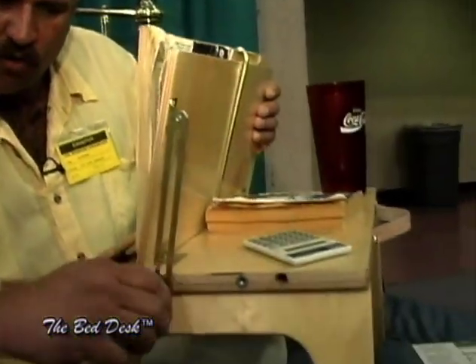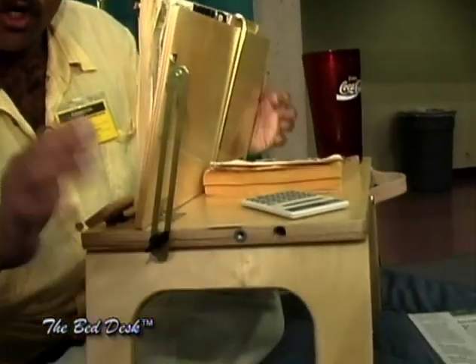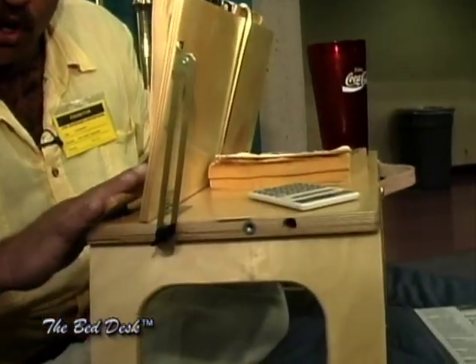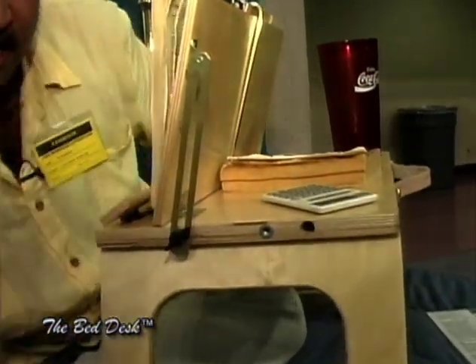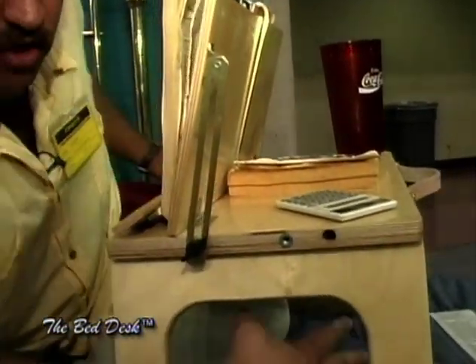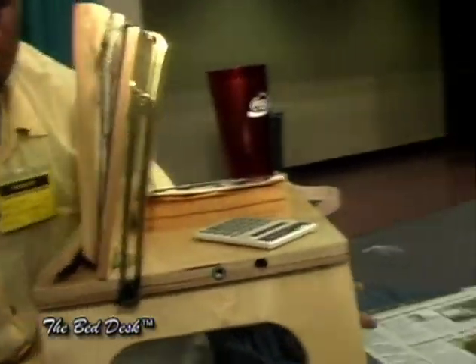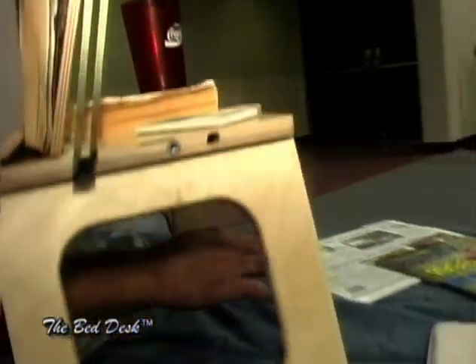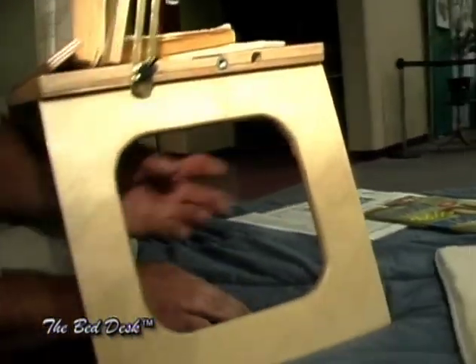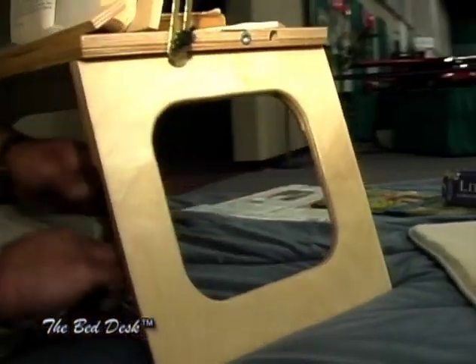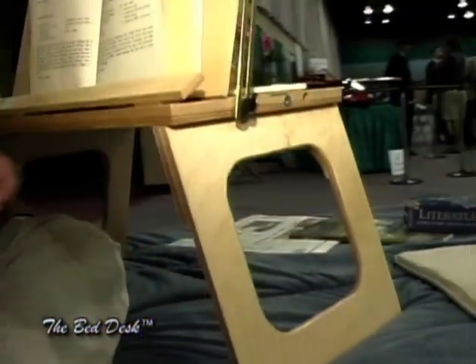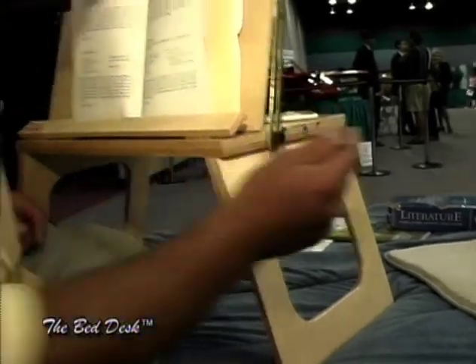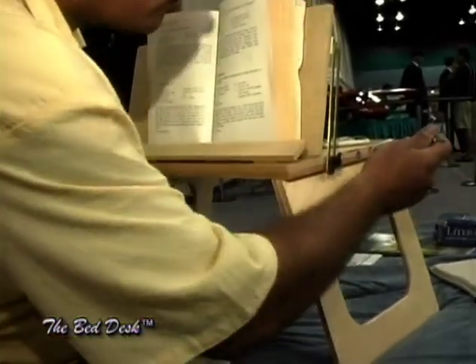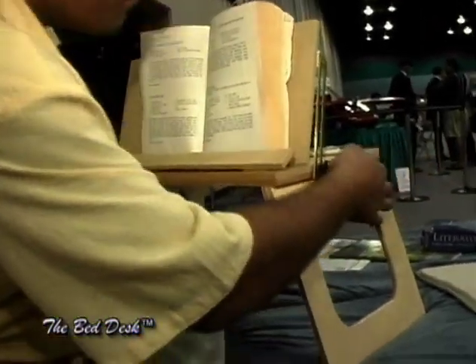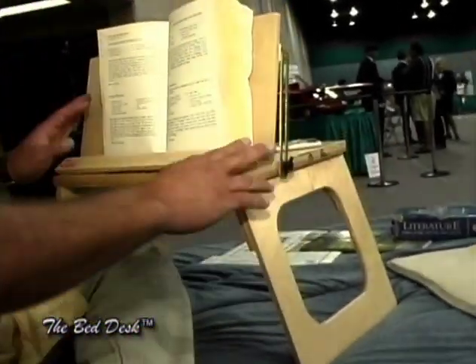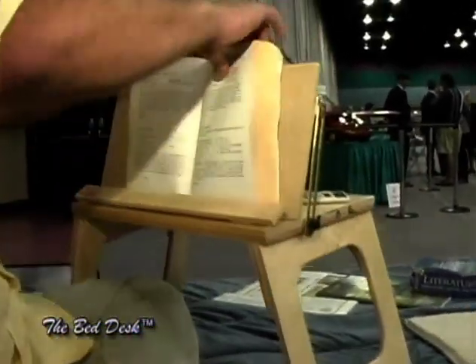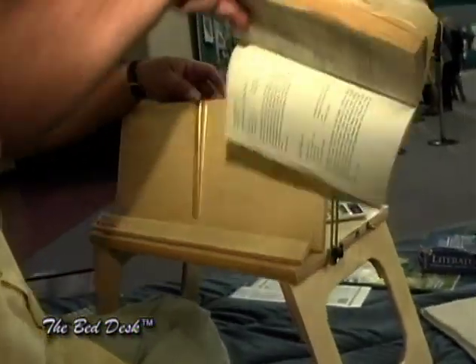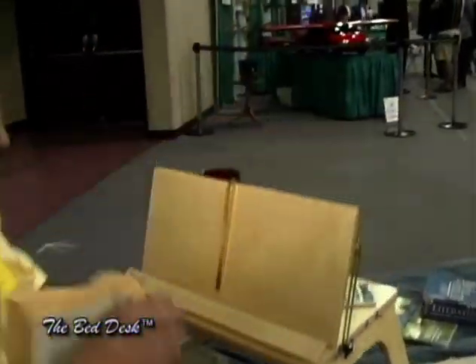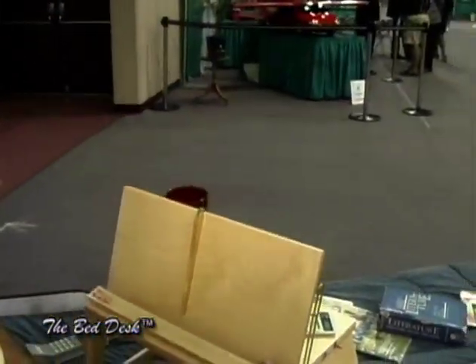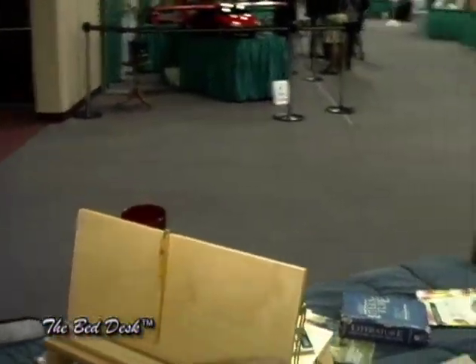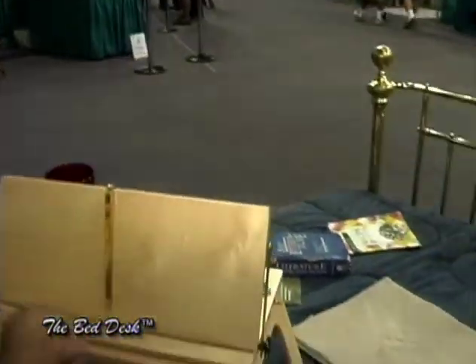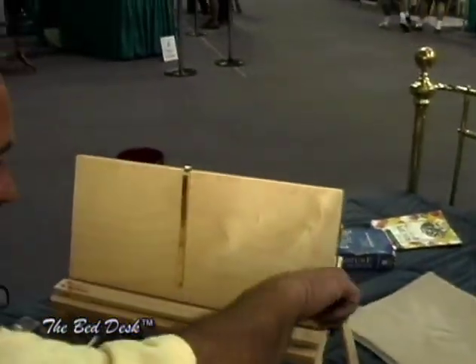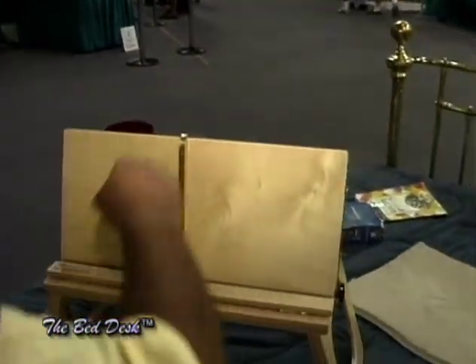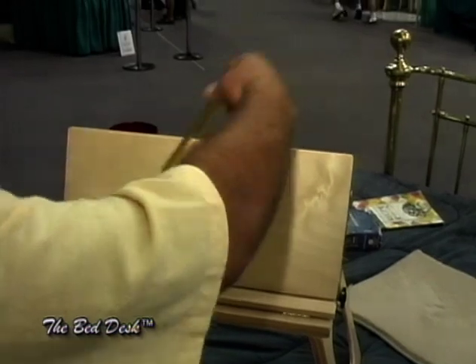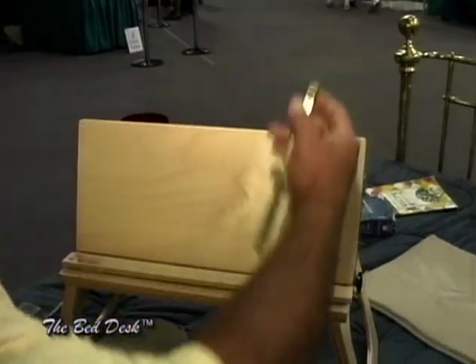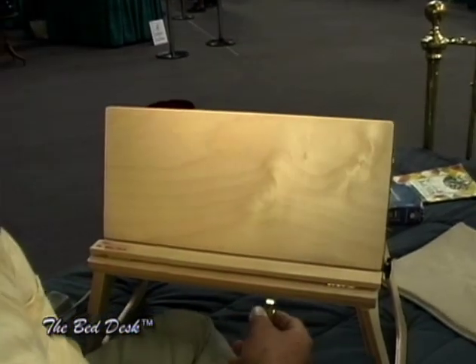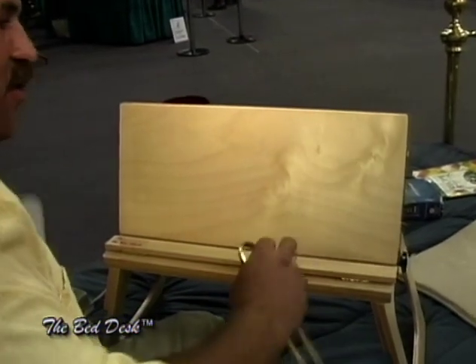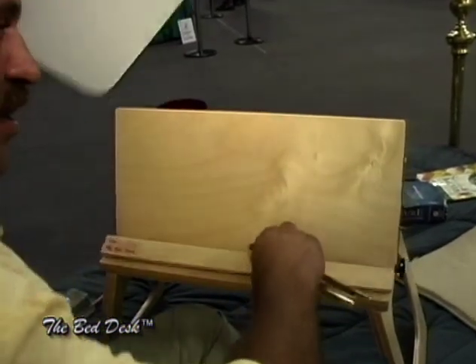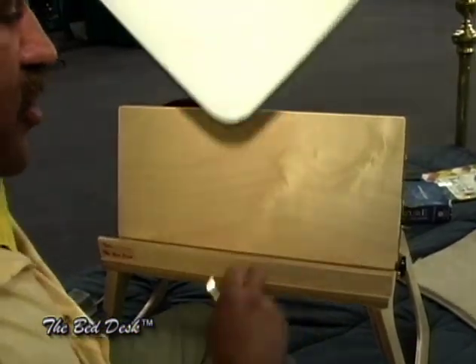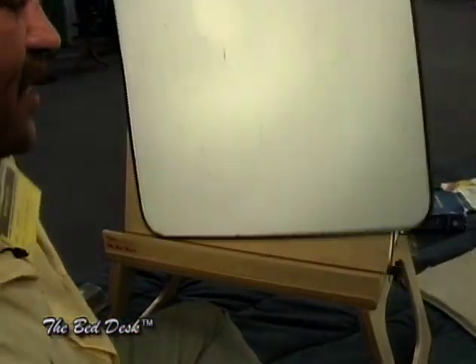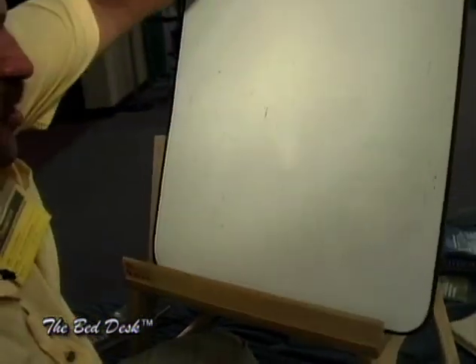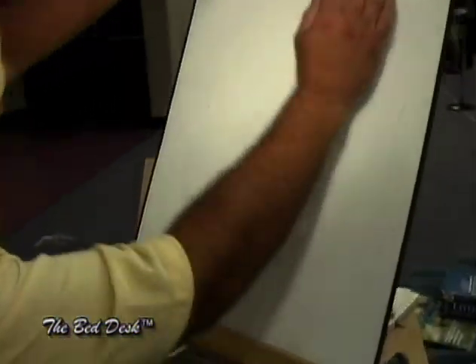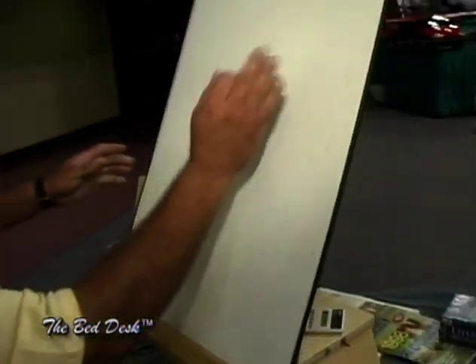It works well for a cookbook holder in a kitchen. You can reach around, grab ingredients underneath. You can use it for a music stand if you like. You can use it for magazines, and it works really well also if you're an artist. You can use it as an artist easel and paint with it.